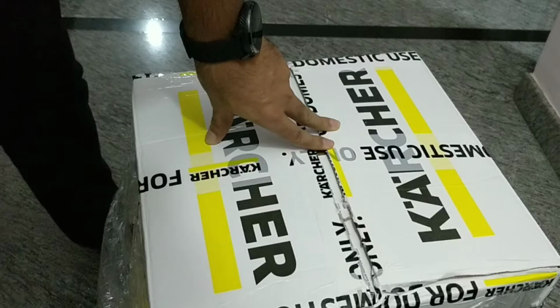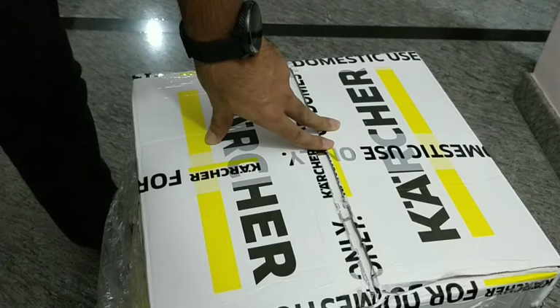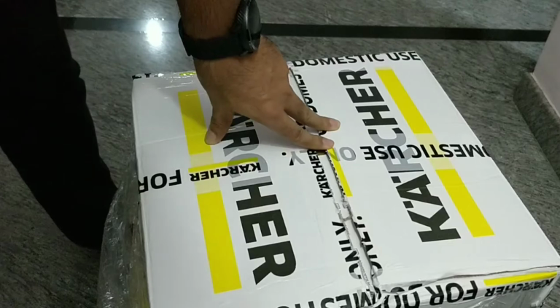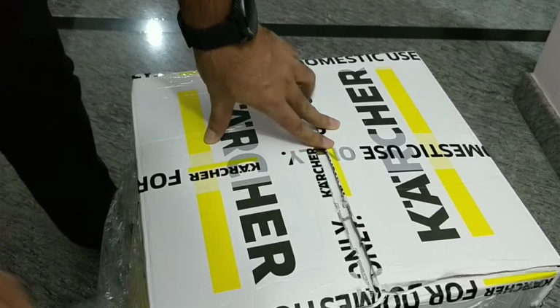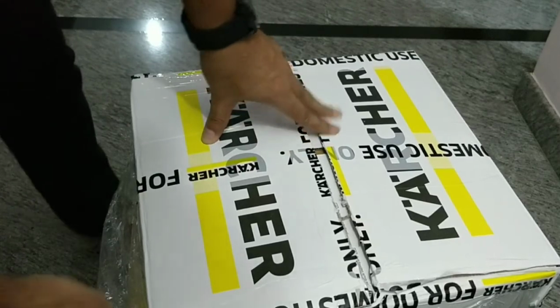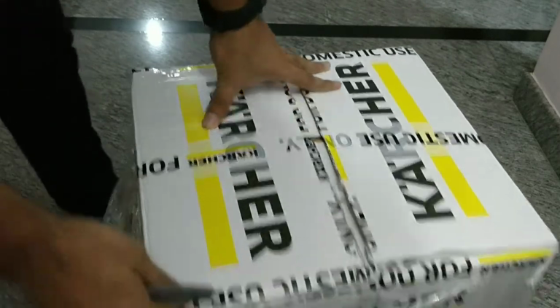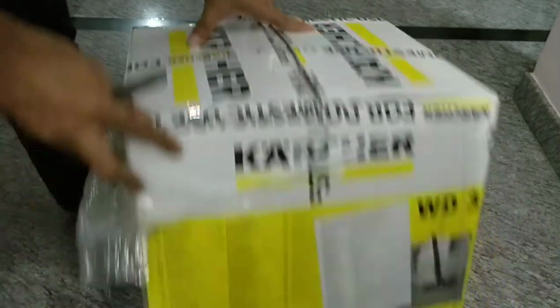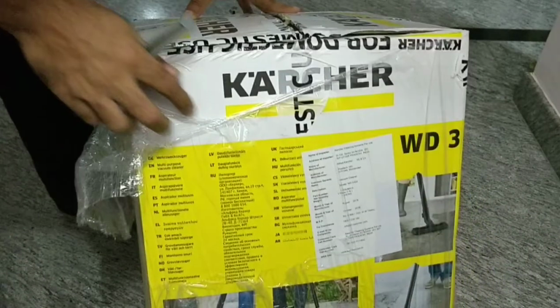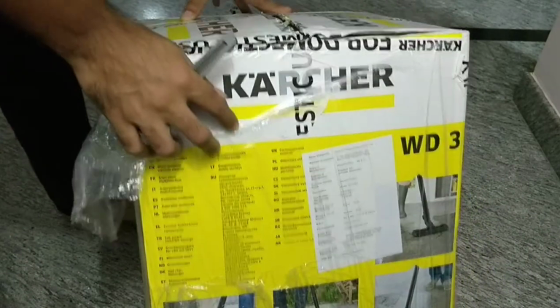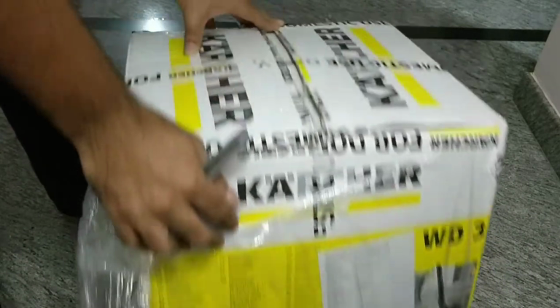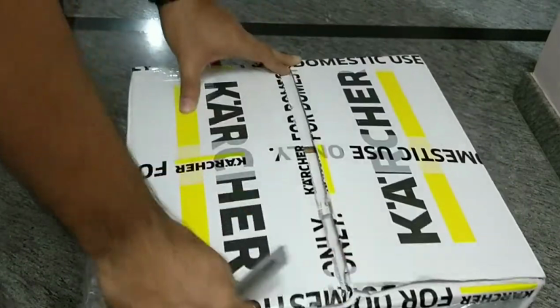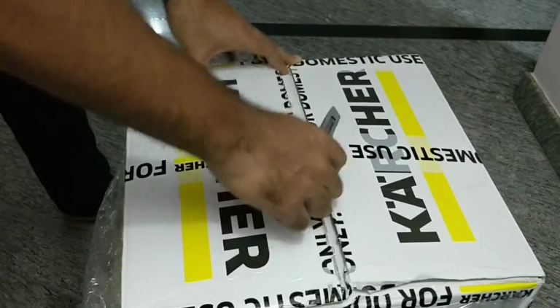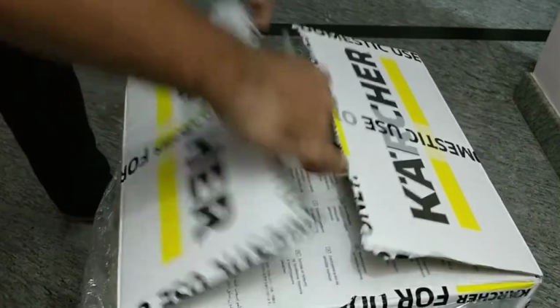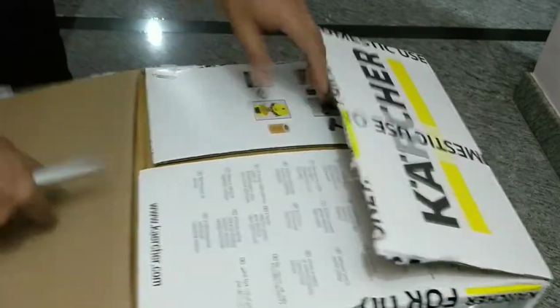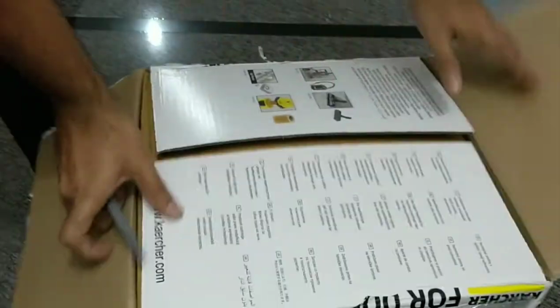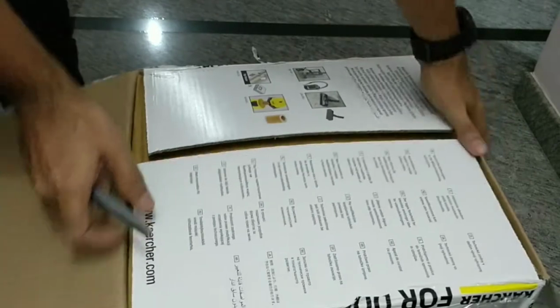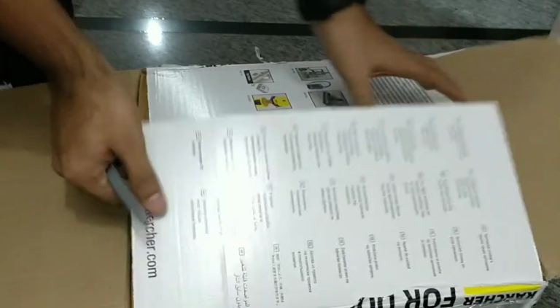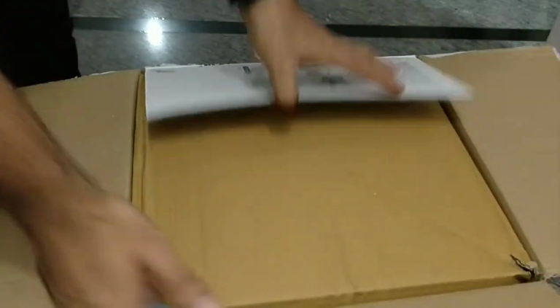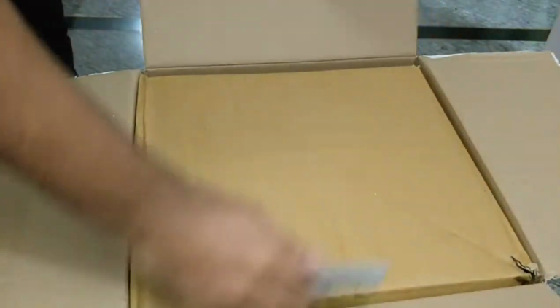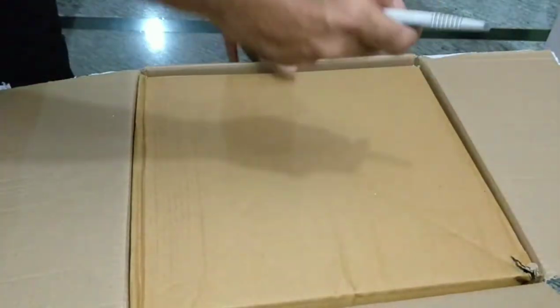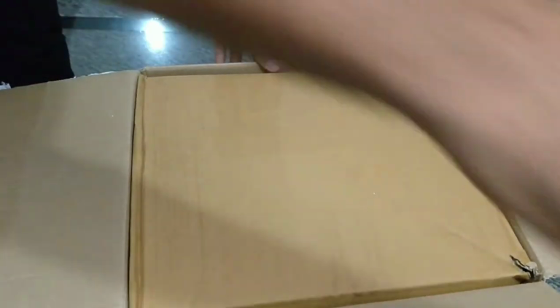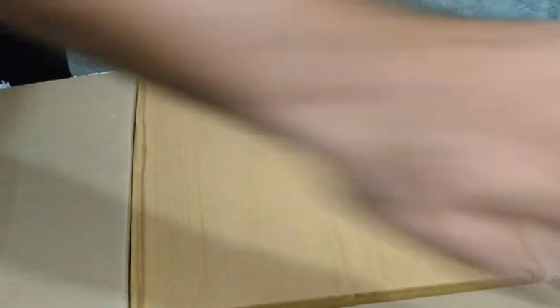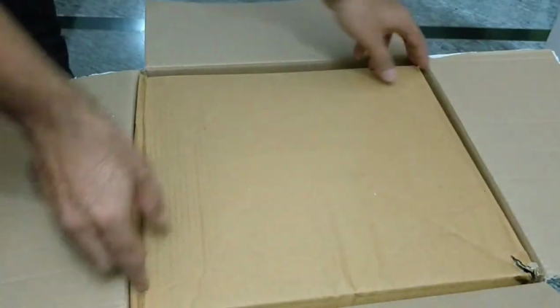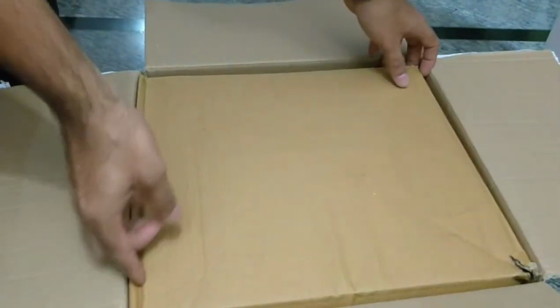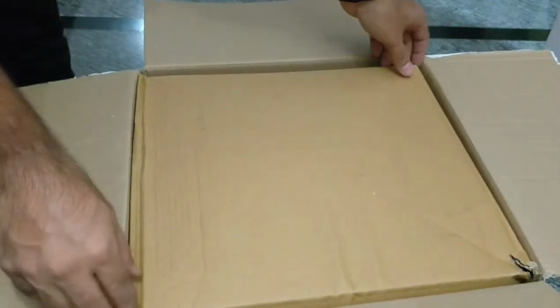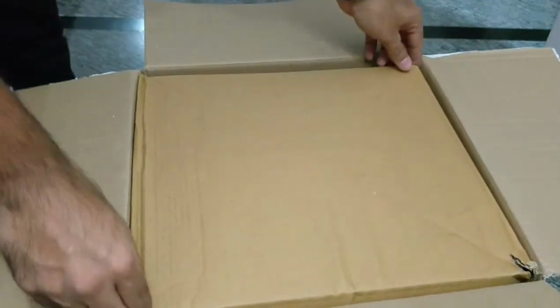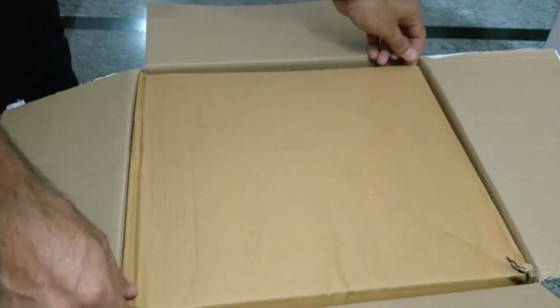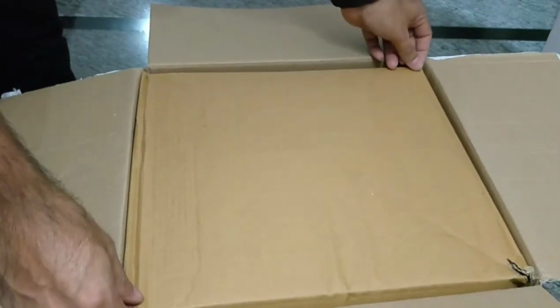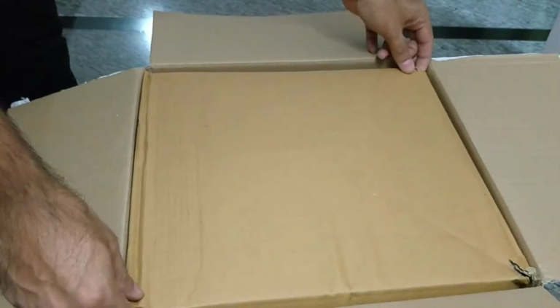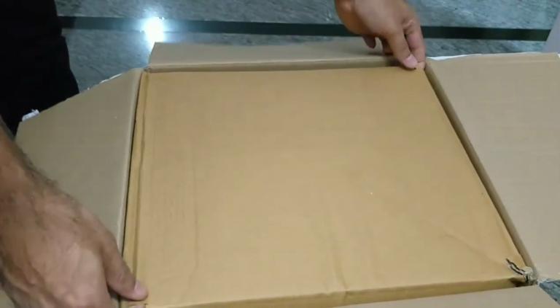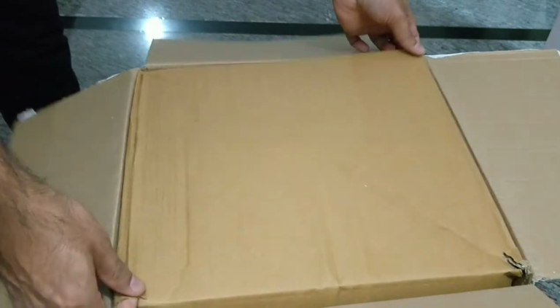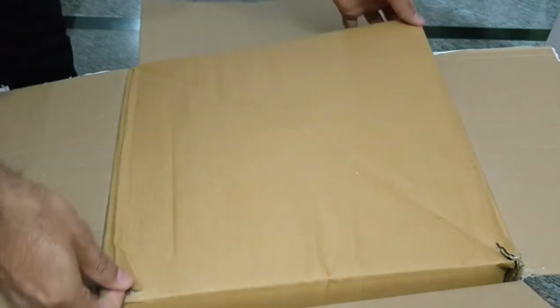Hello guys, this is Mithun, and here is the unboxing of the Karcher WD3 which I bought from Amazon. It's just an unboxing to show what all we get inside the package.